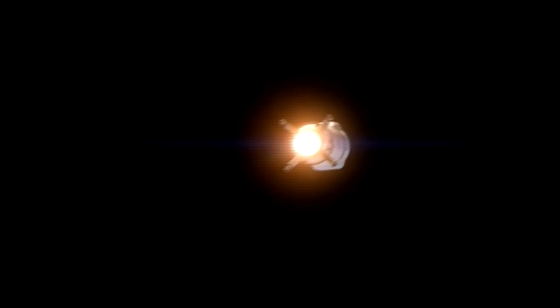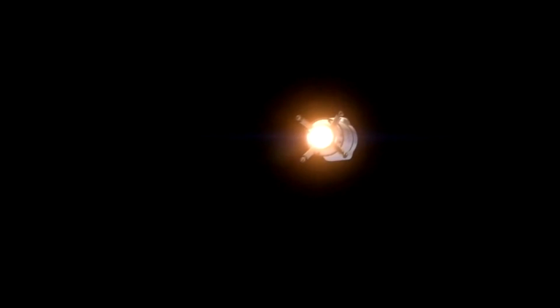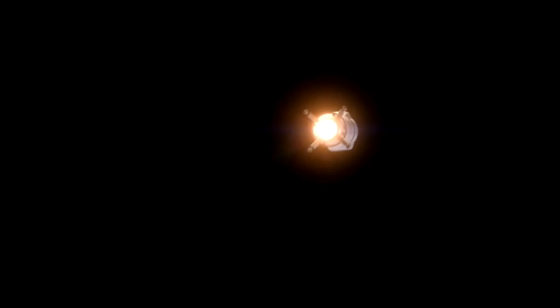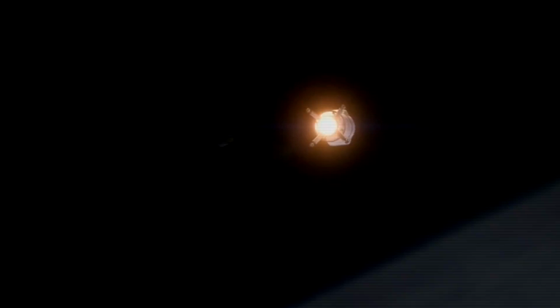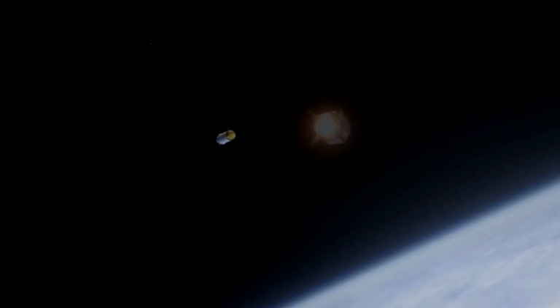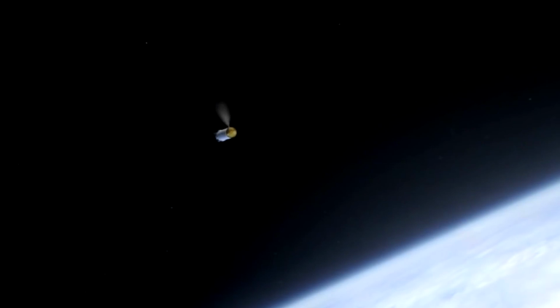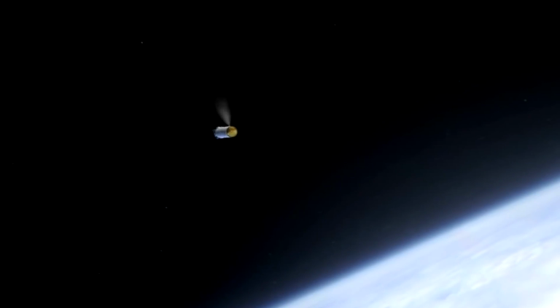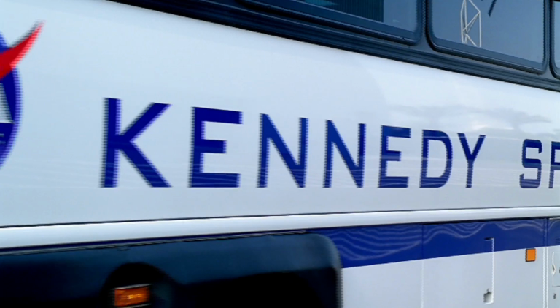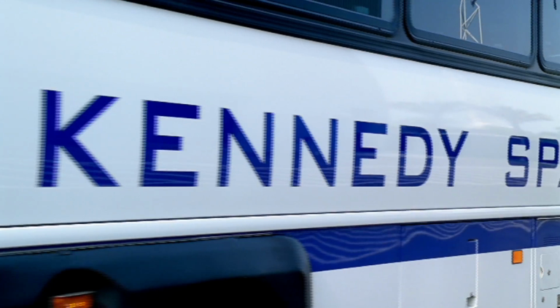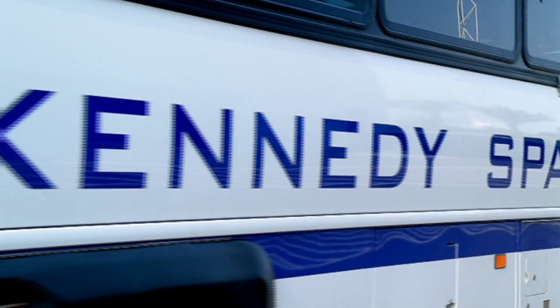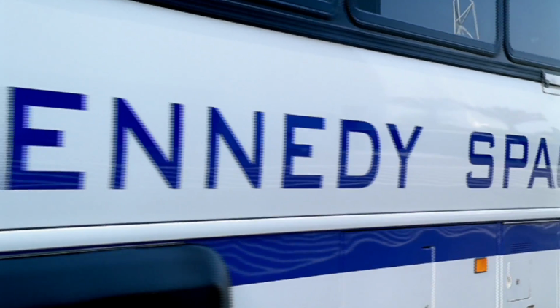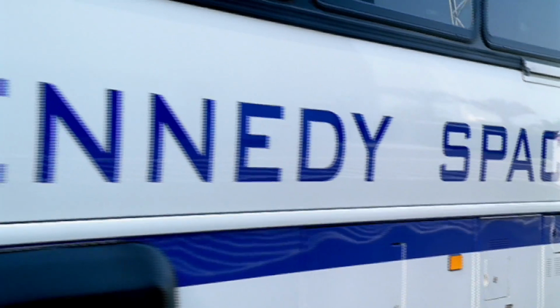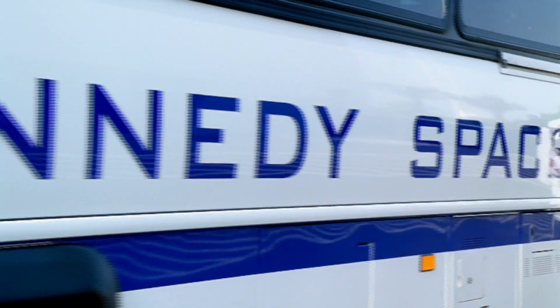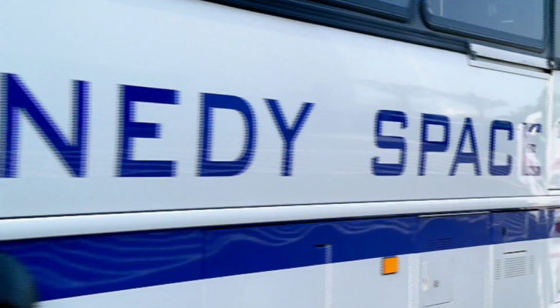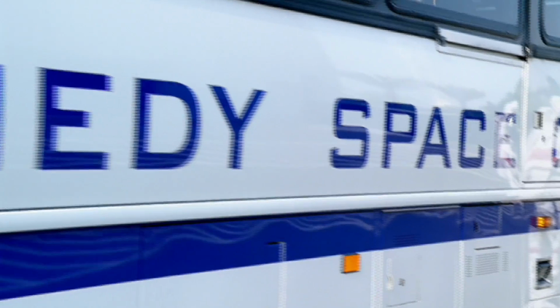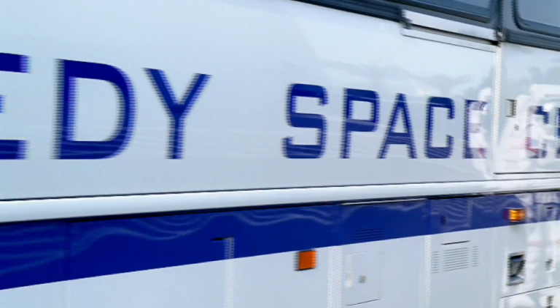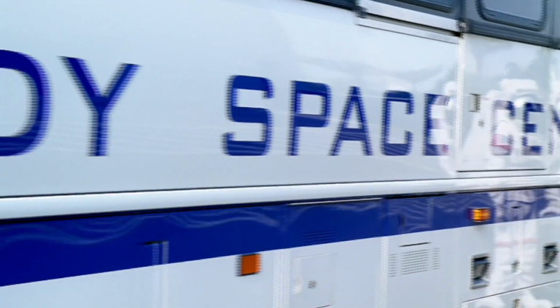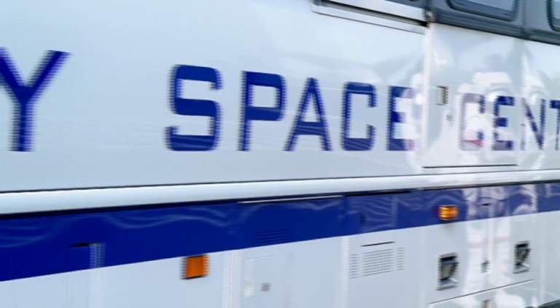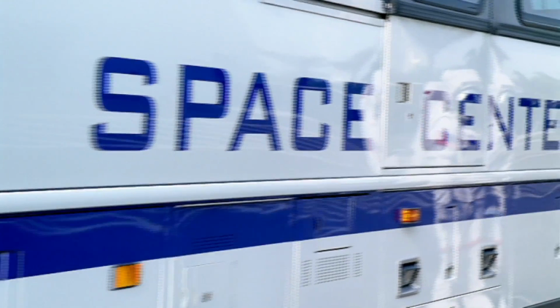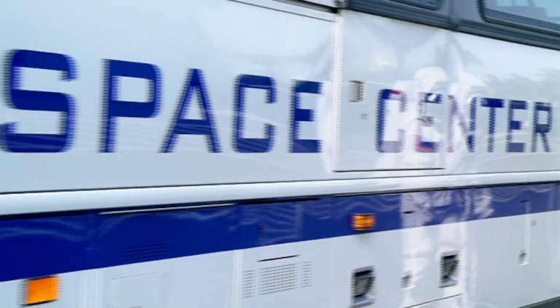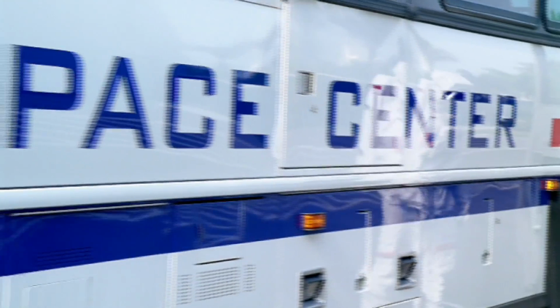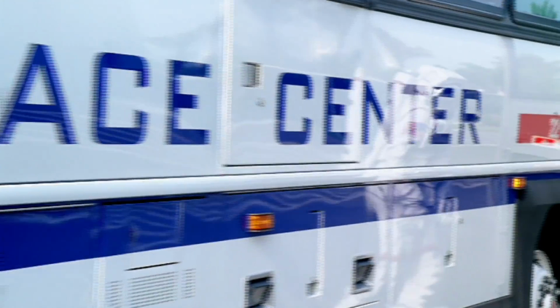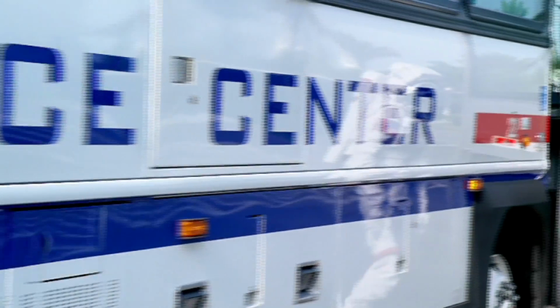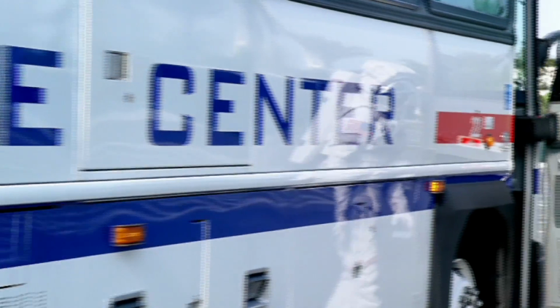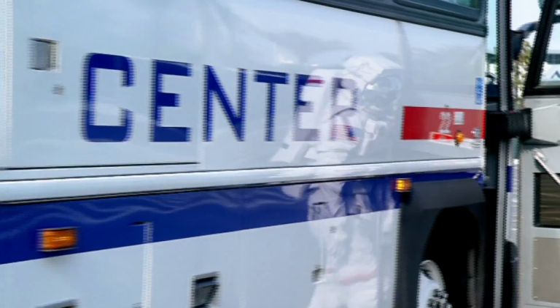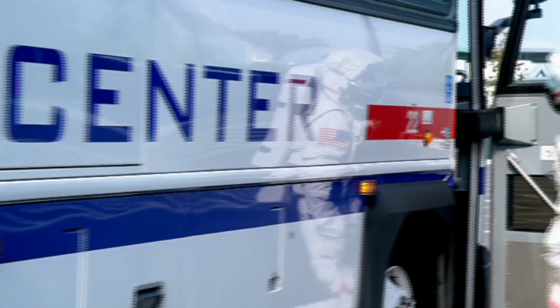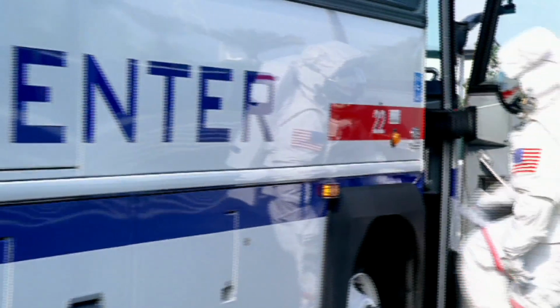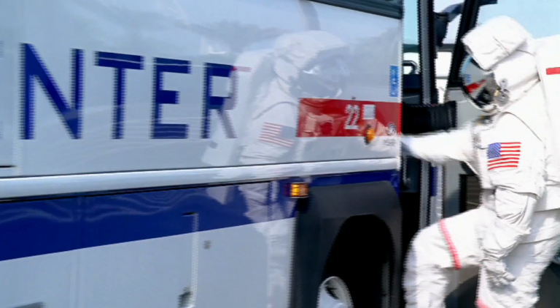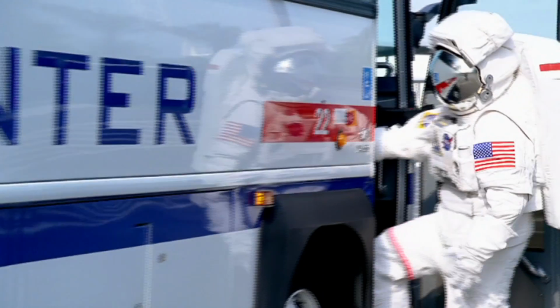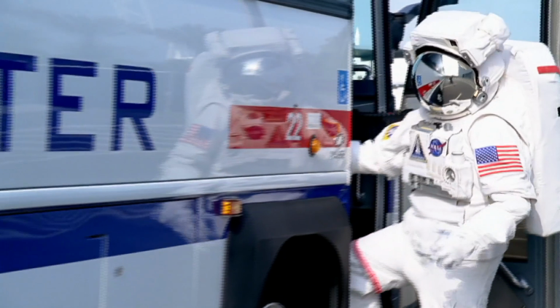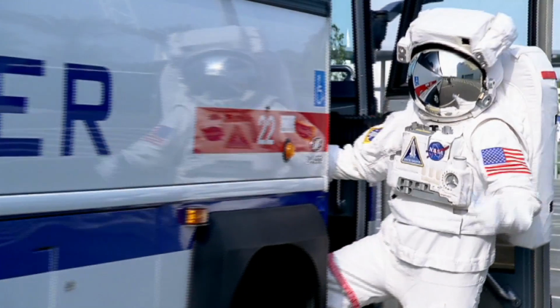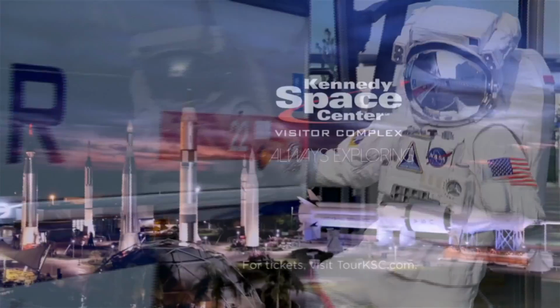So if you want the total experience of your visit to the Kennedy Space Center, you absolutely have to include the bus tours.